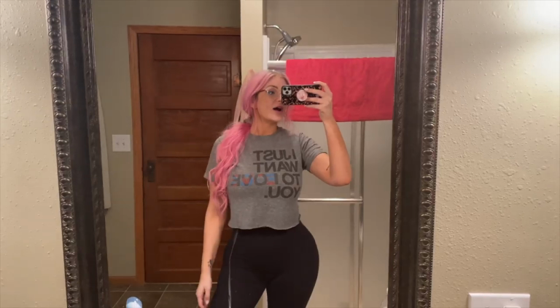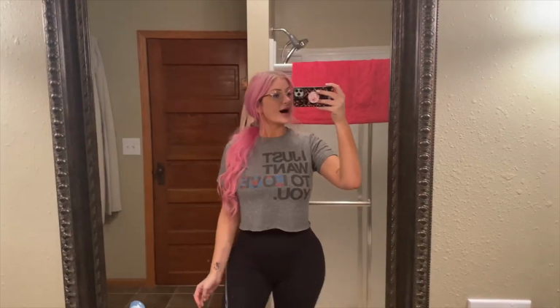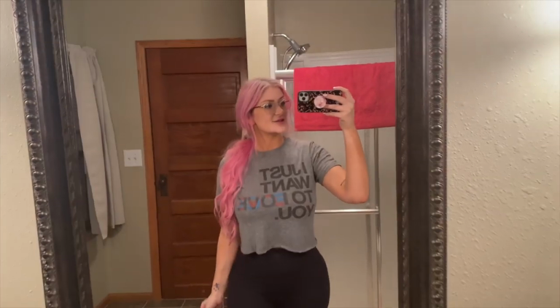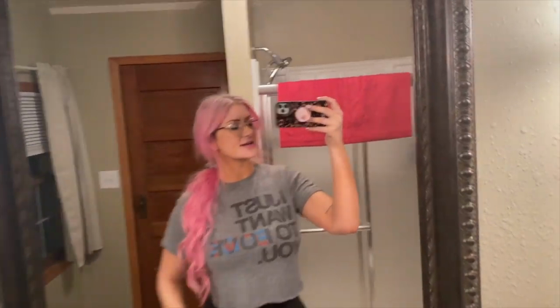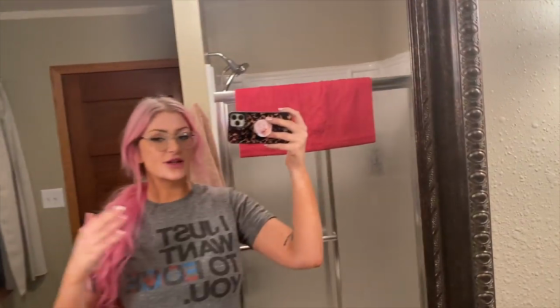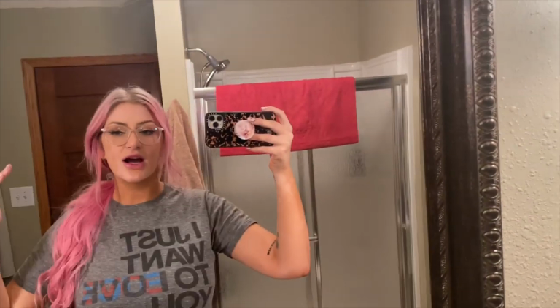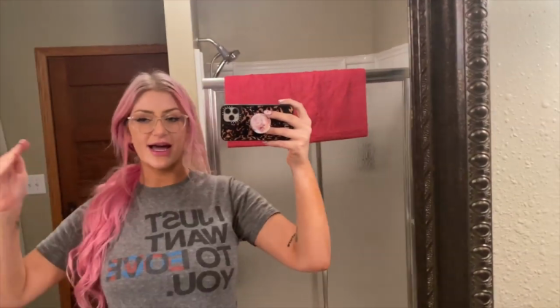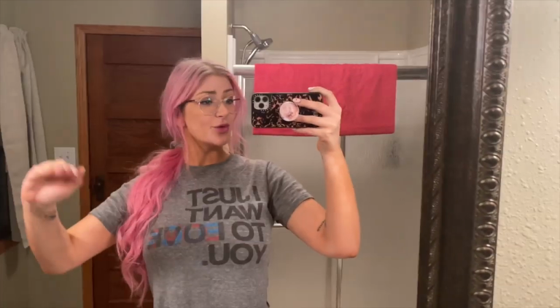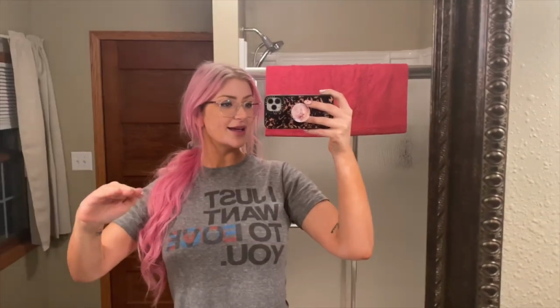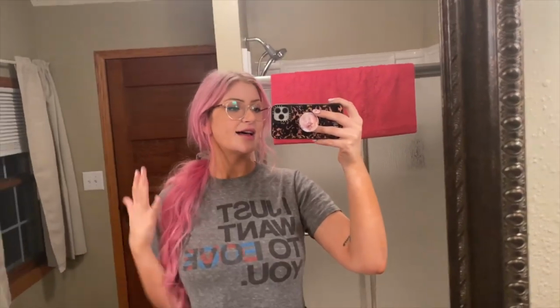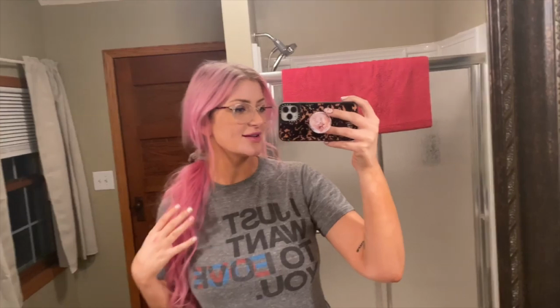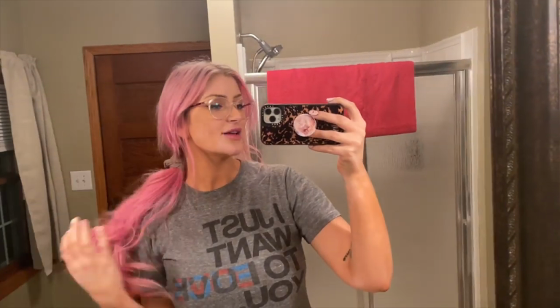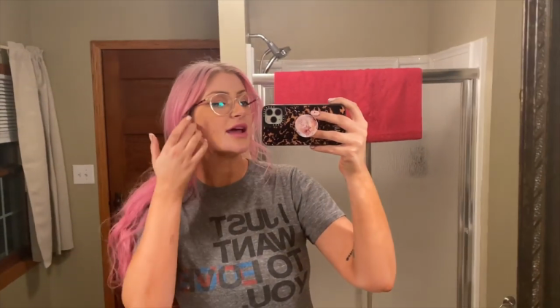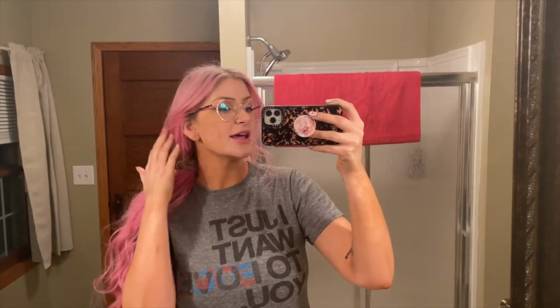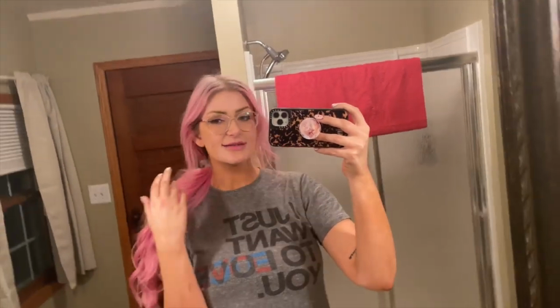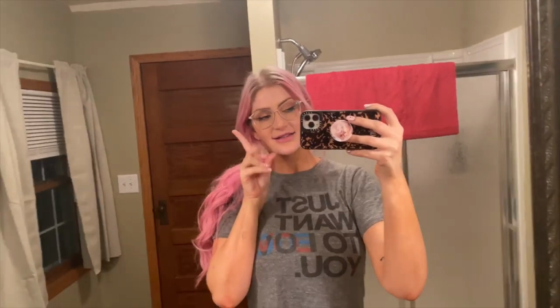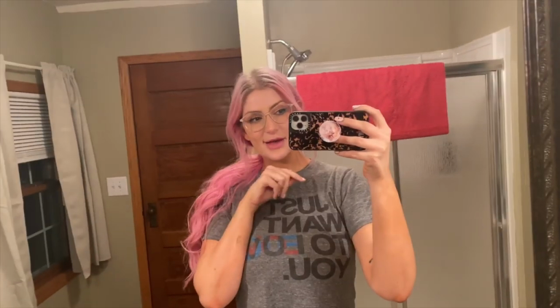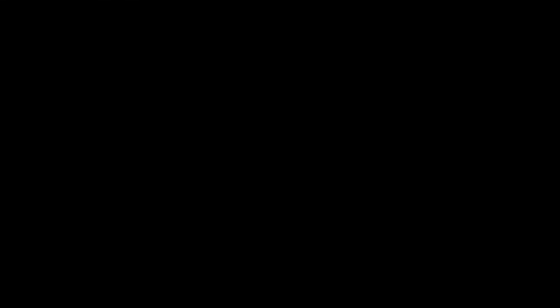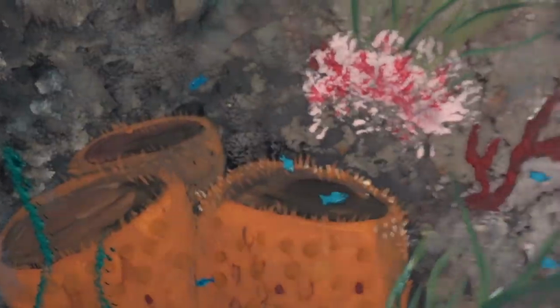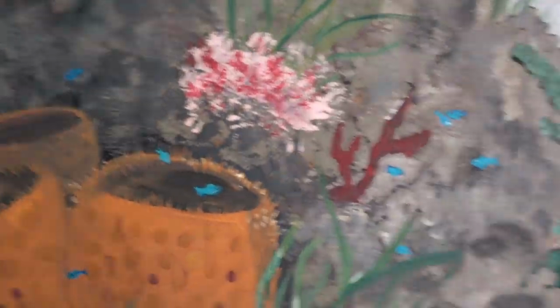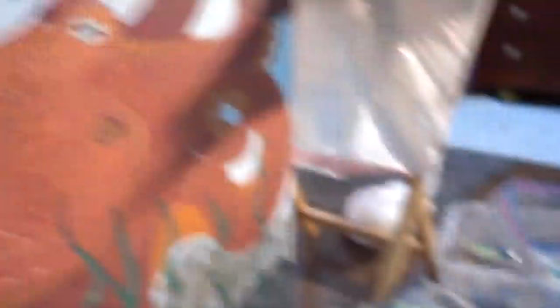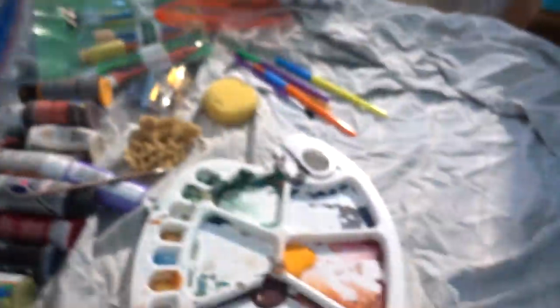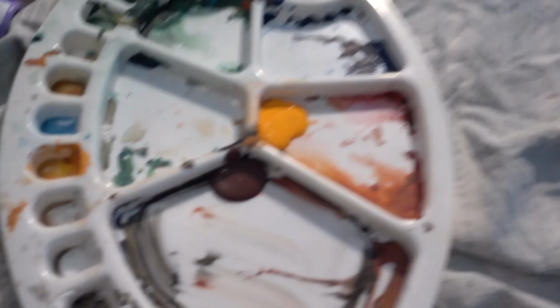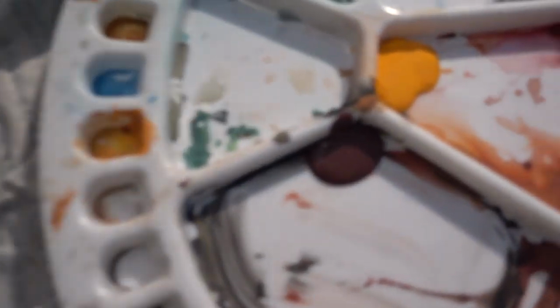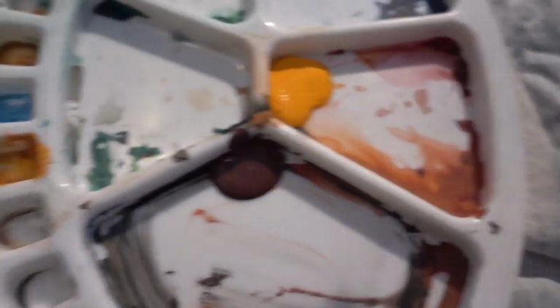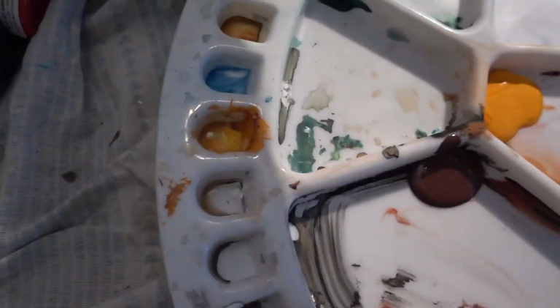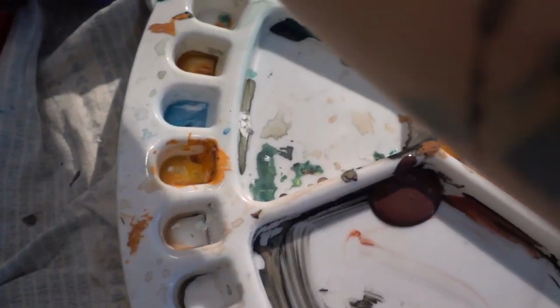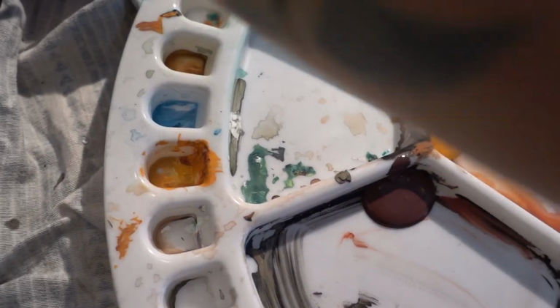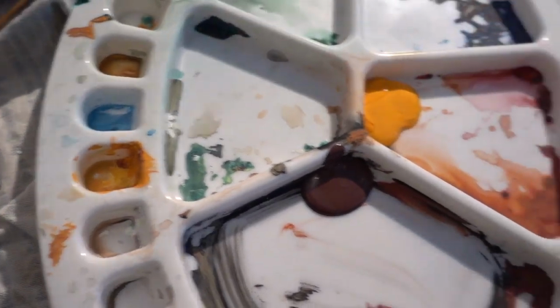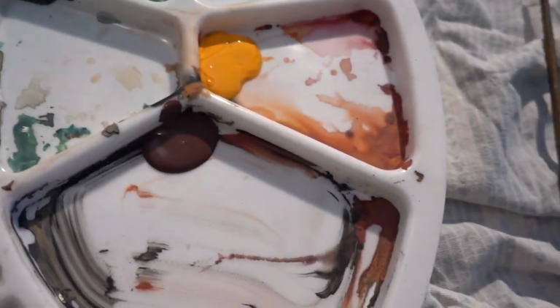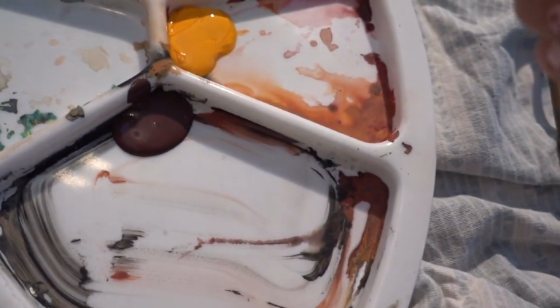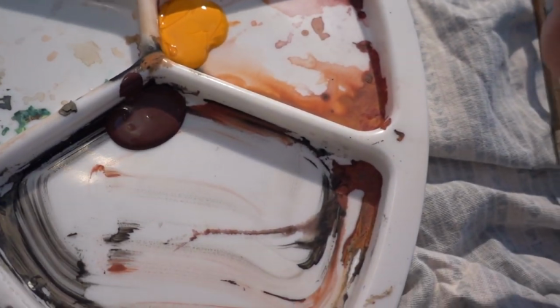I'm jumping in the shower because I literally covered myself in paint — I think I have paint in my ears. So yeah, let's hop in the shower. It's day two, getting my paints in my palette.